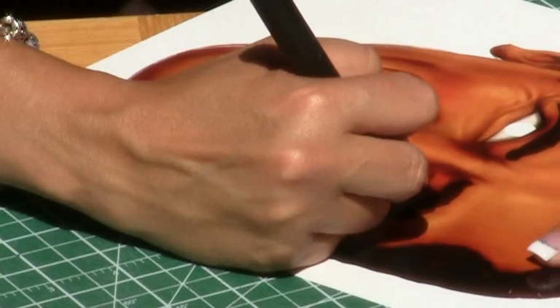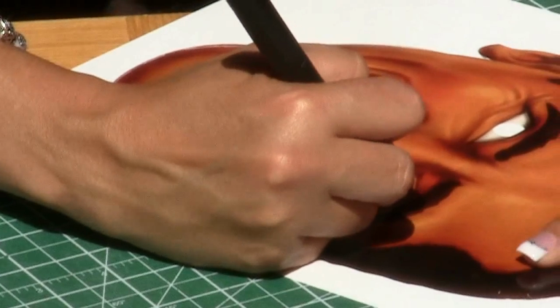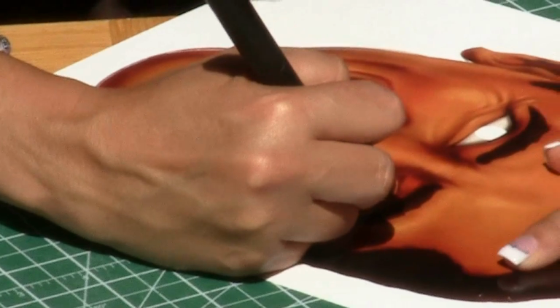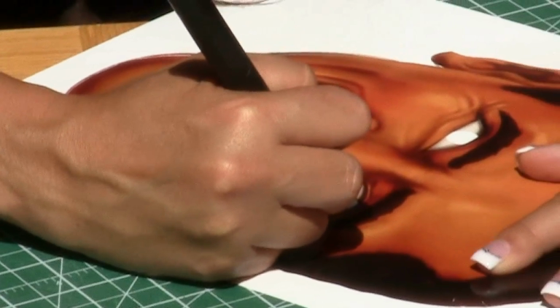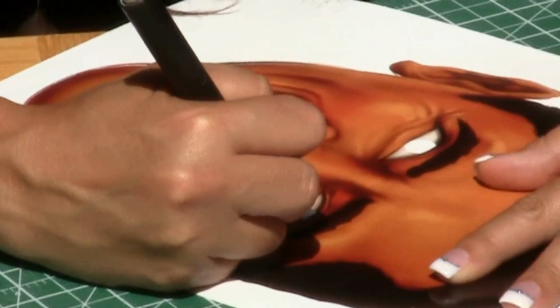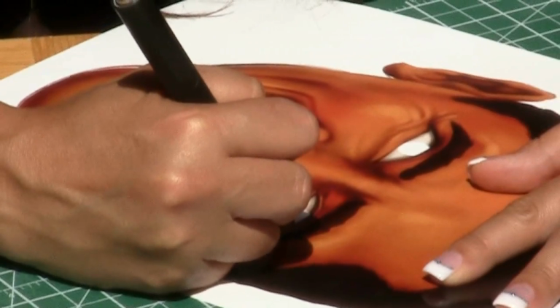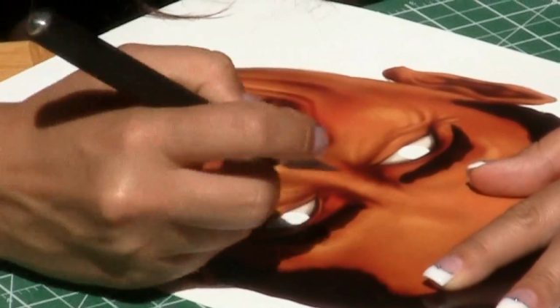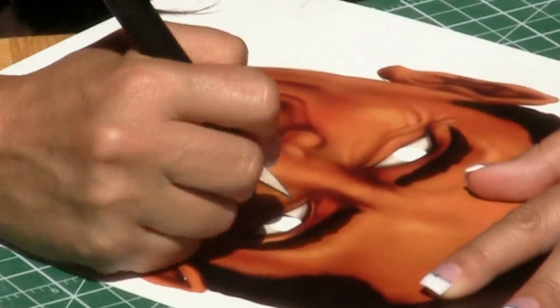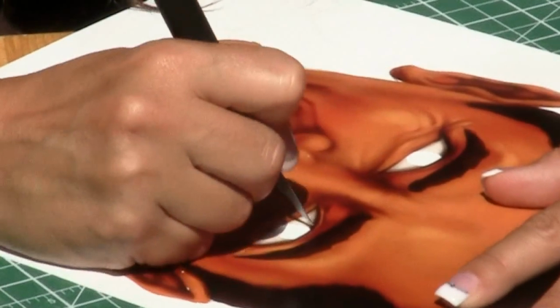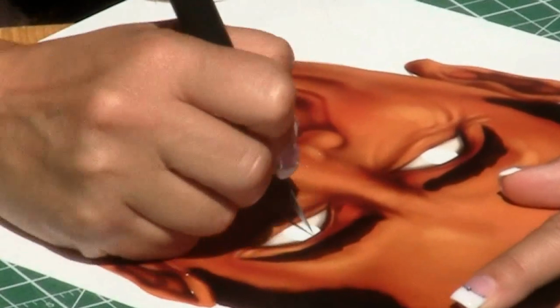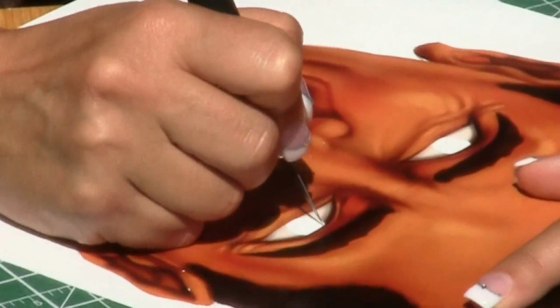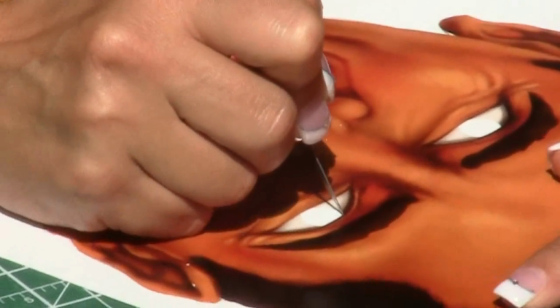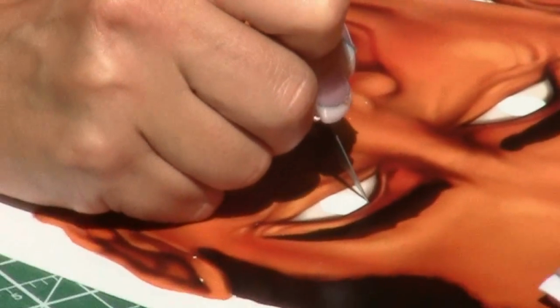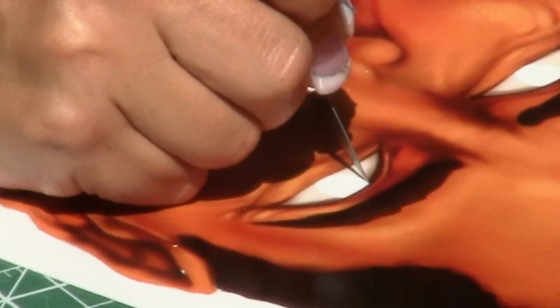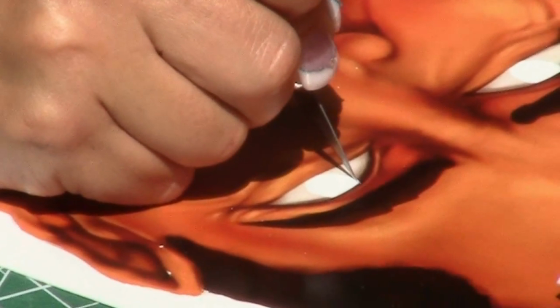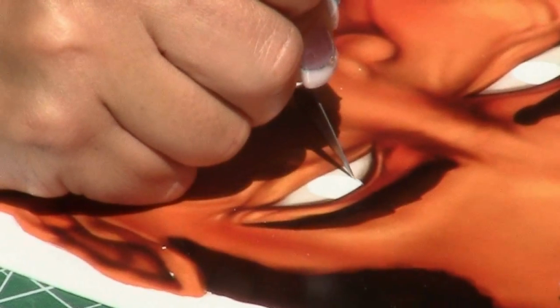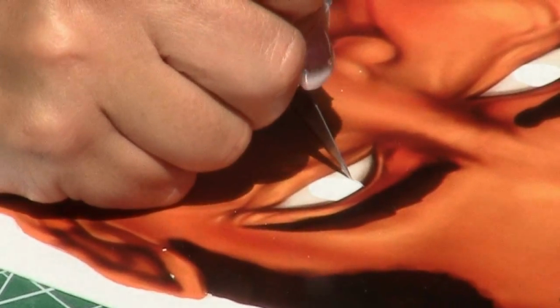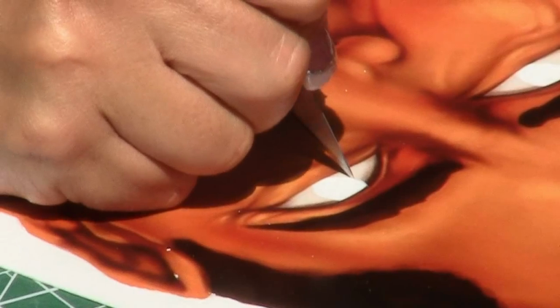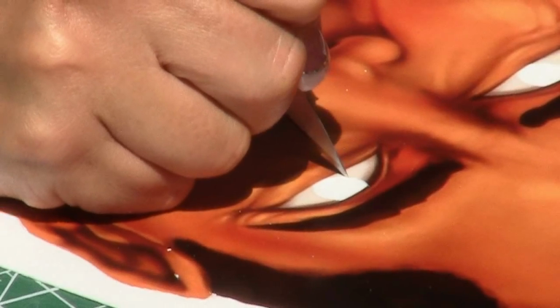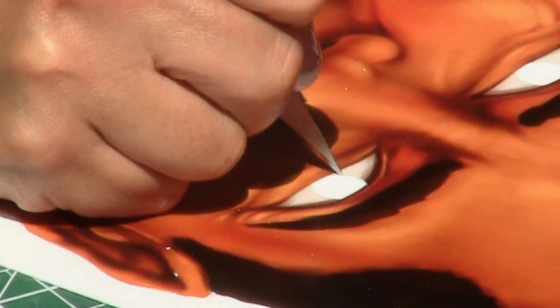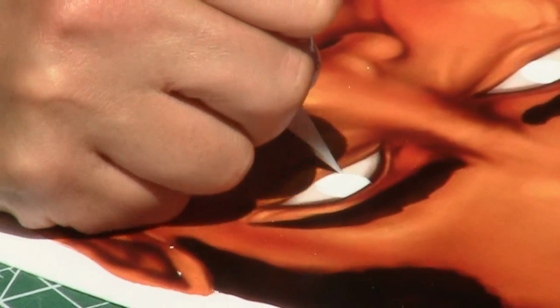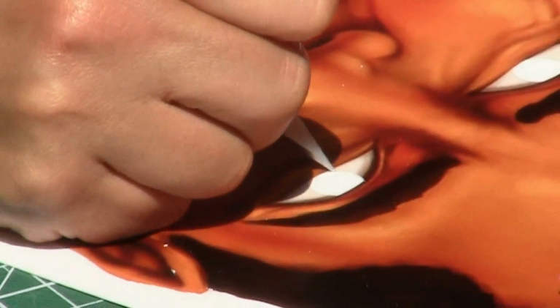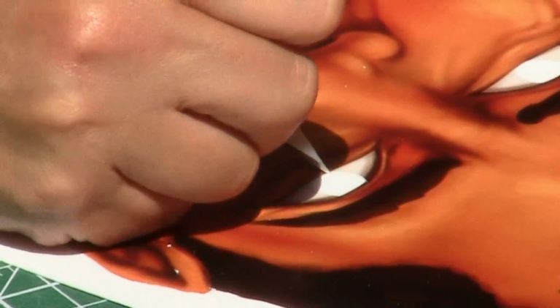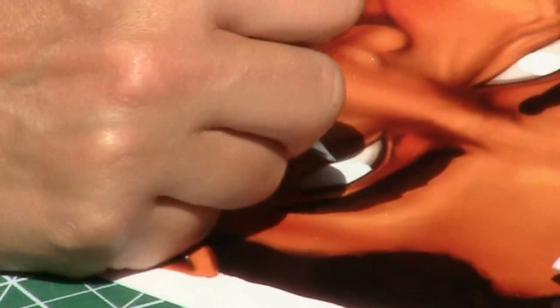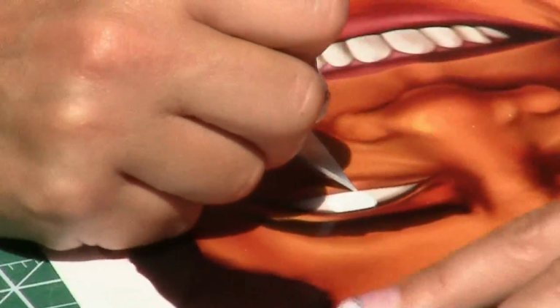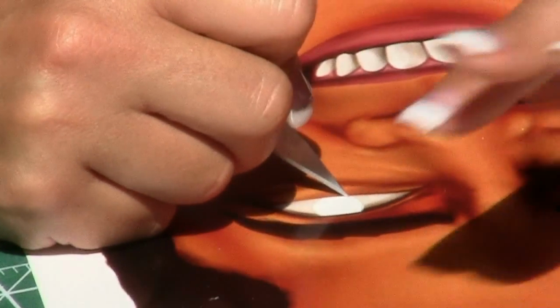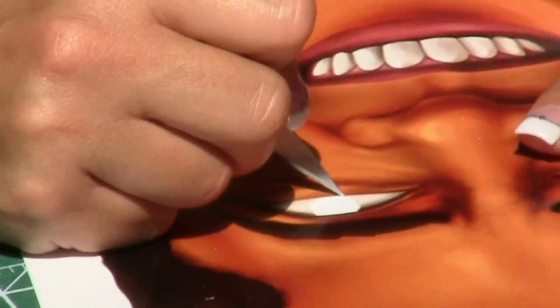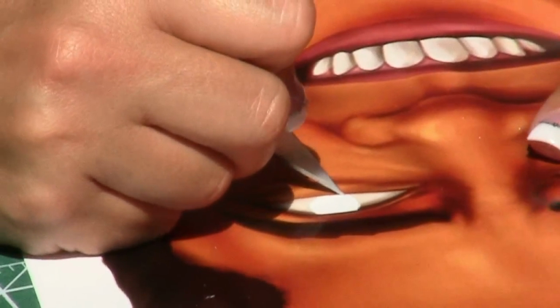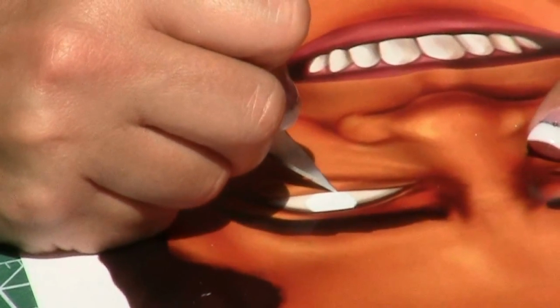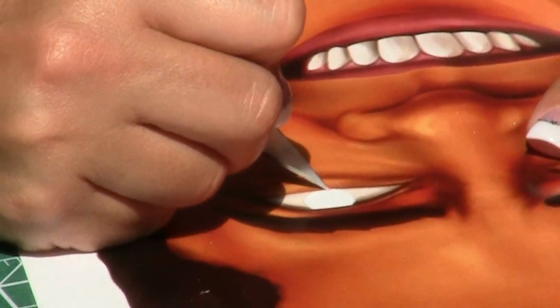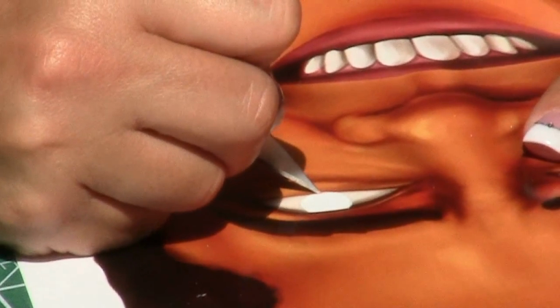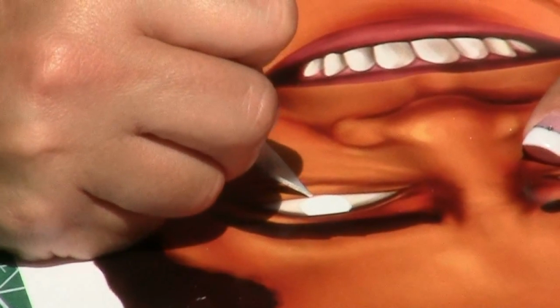Next, take your time to cut out the eyes by rotating the paper slowly as you turn the exacto blade. This ensures that you cut a perfect circle for the eyes.